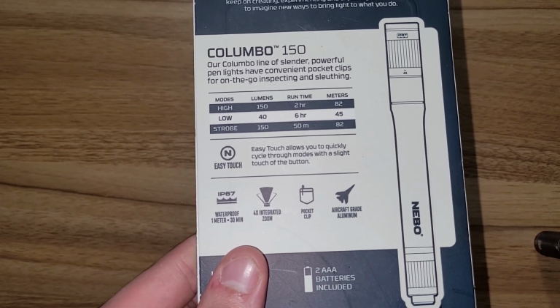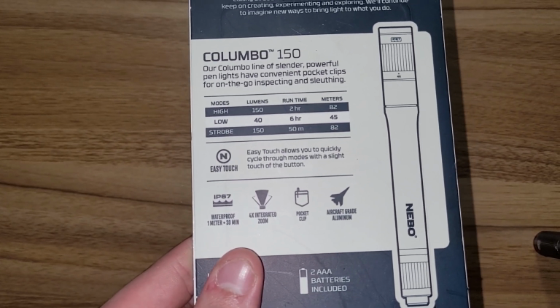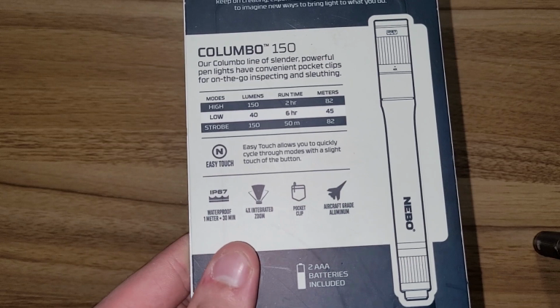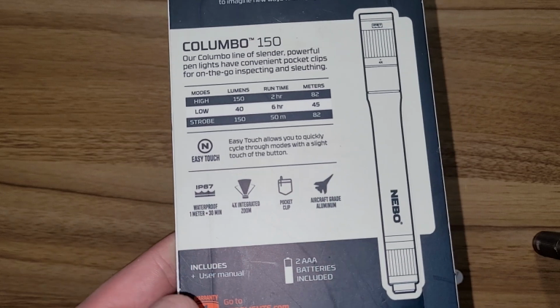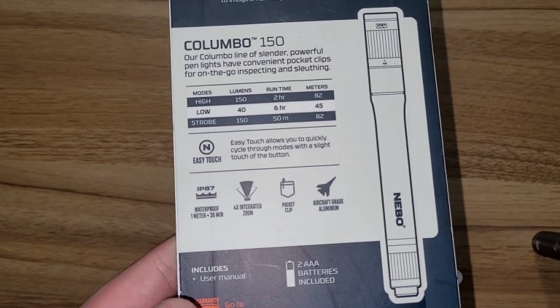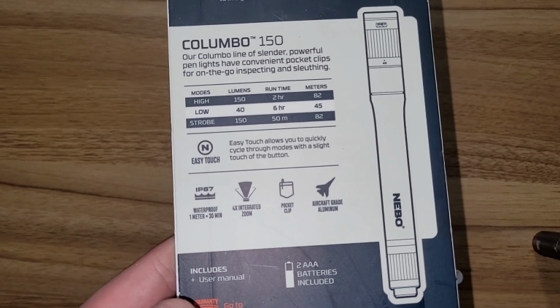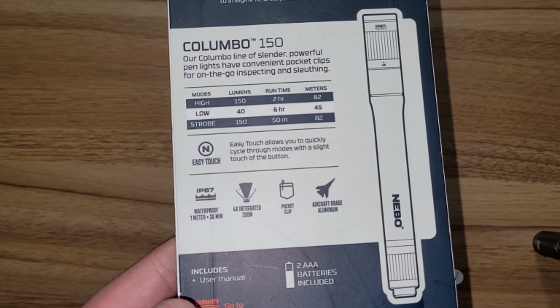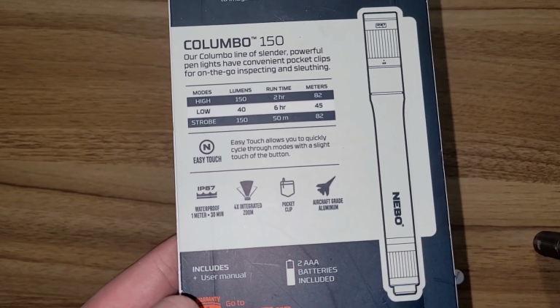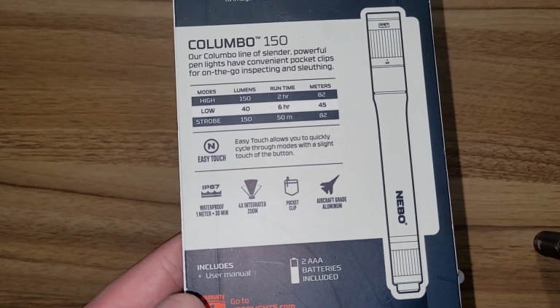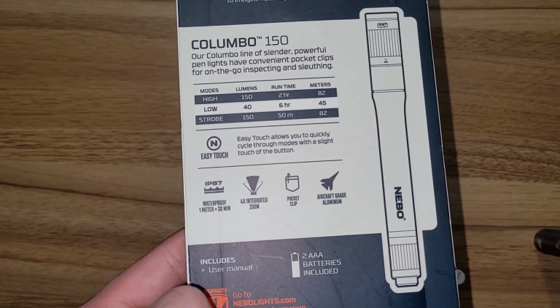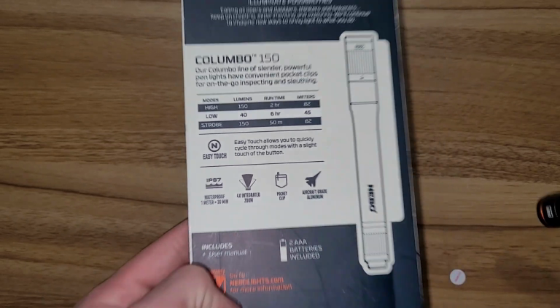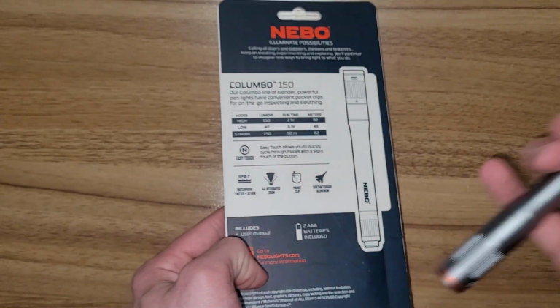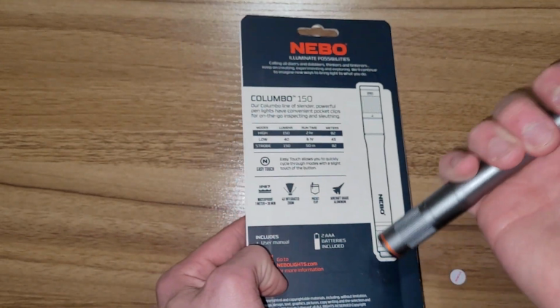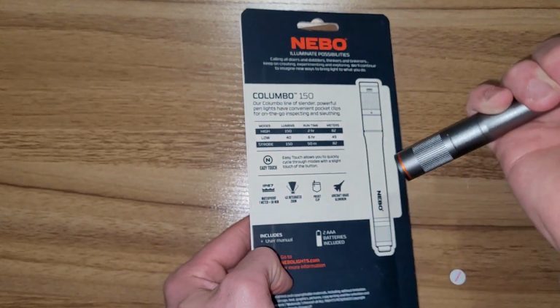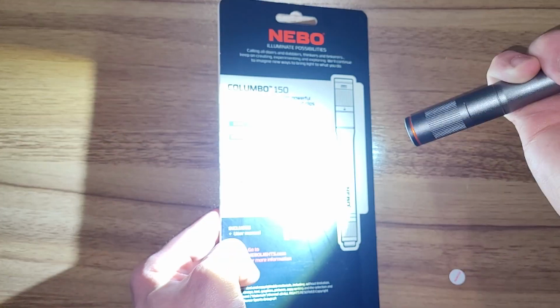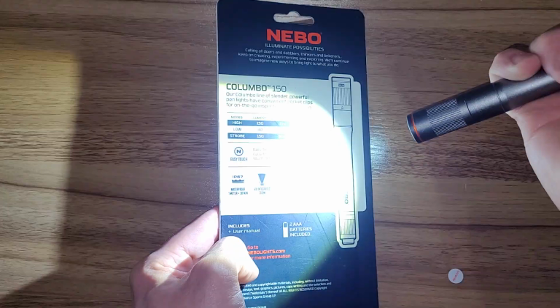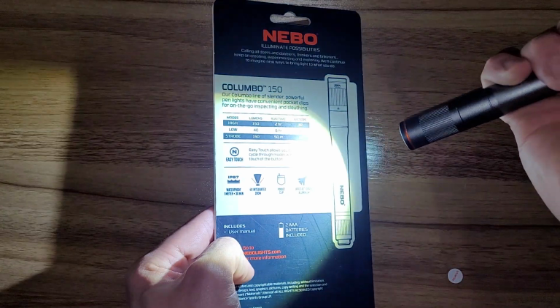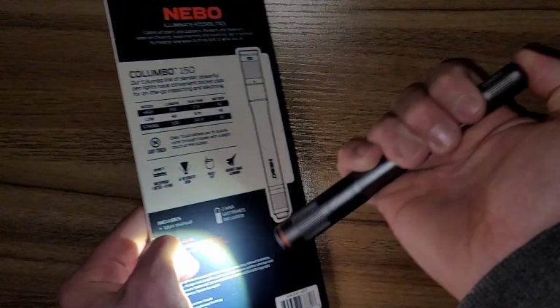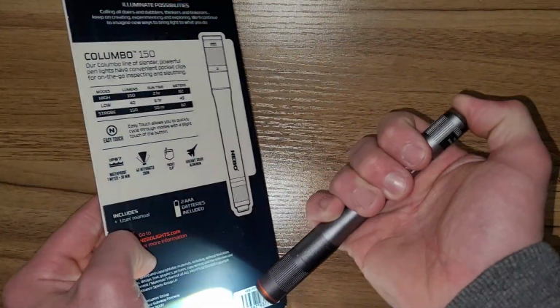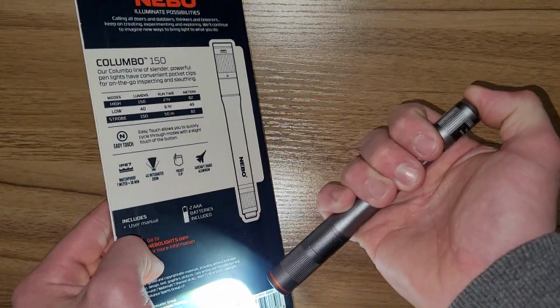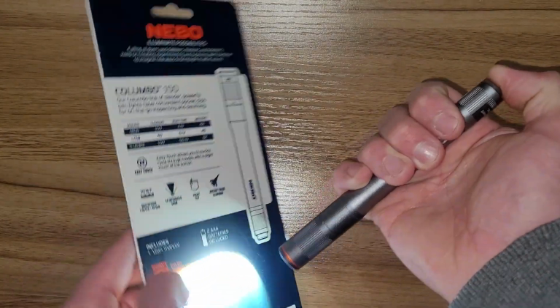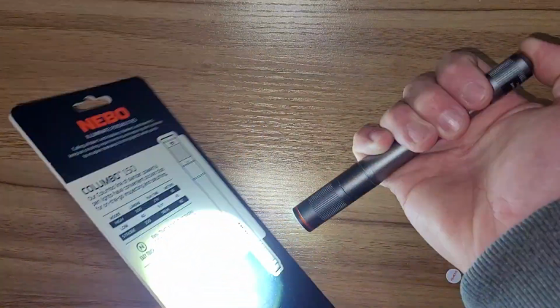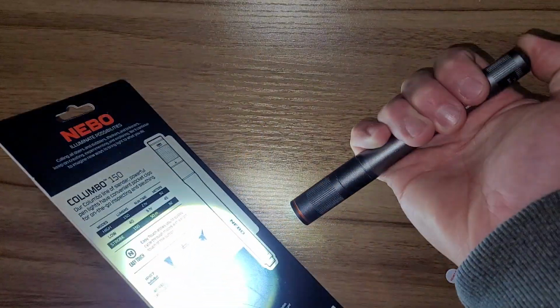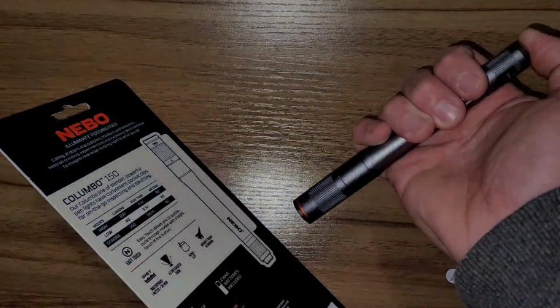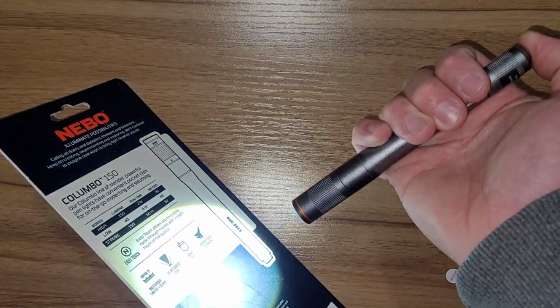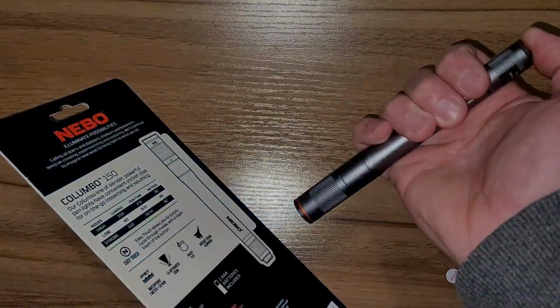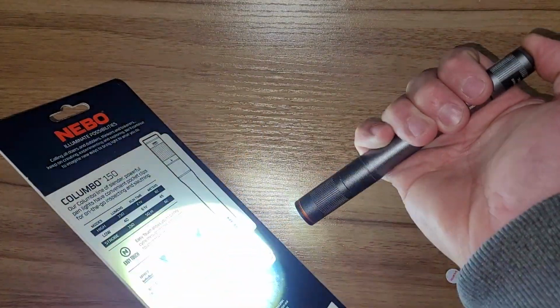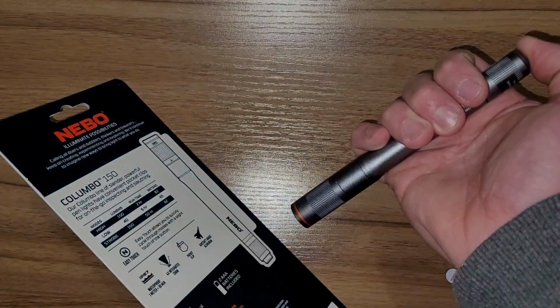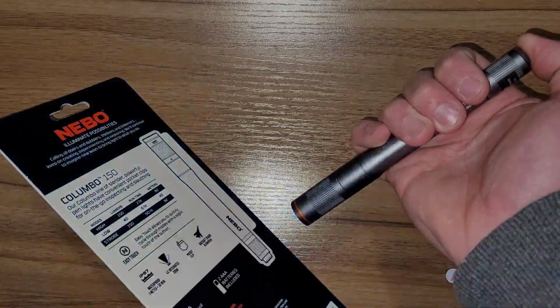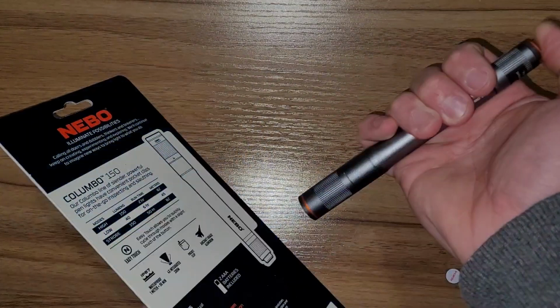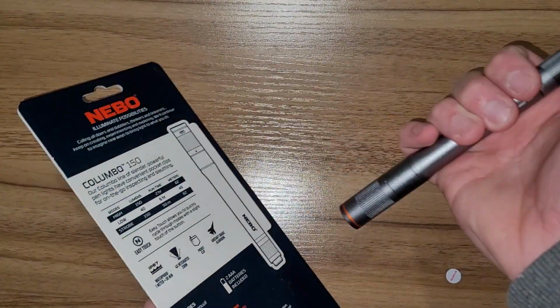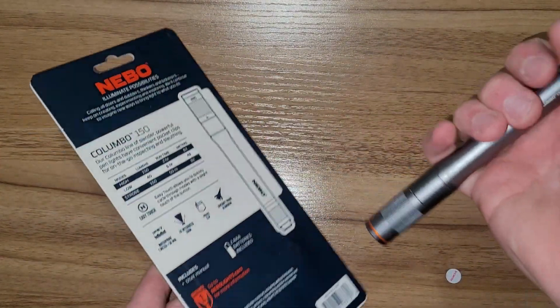Why would strobe be less time than high? It doesn't make any sense. But easy touch allows you to quickly cycle through the modes with a slight touch of the button — high, medium strobe, or high, low strobe.